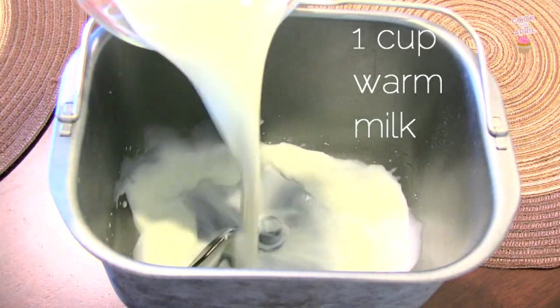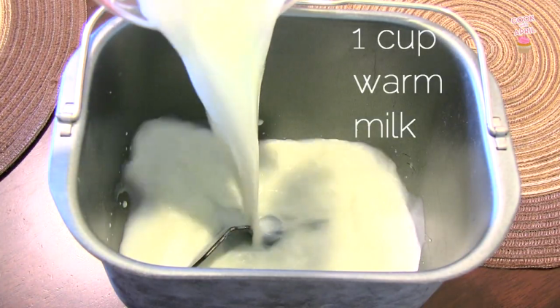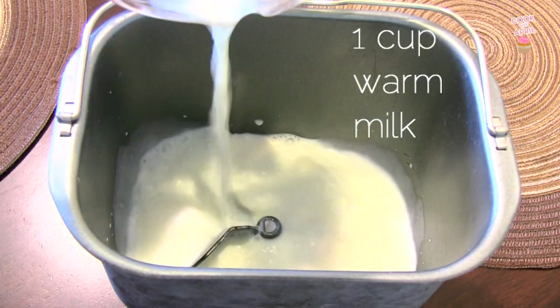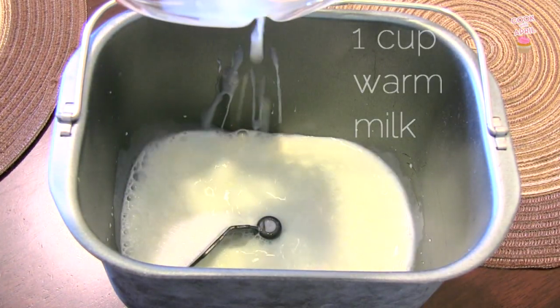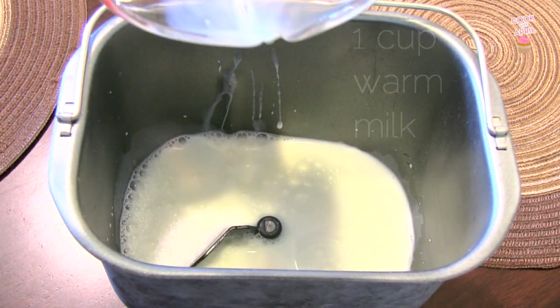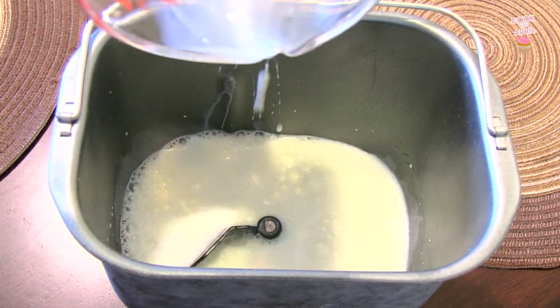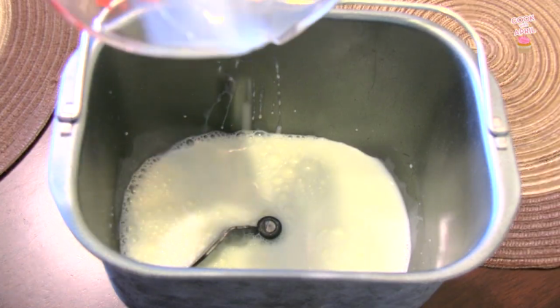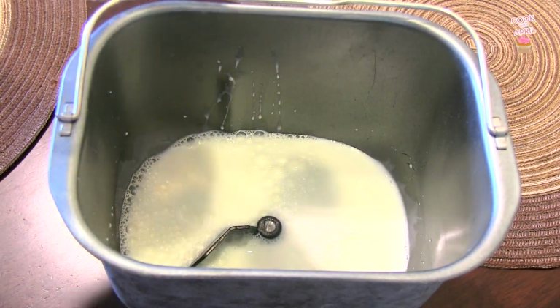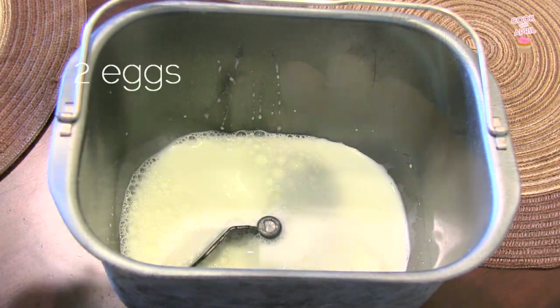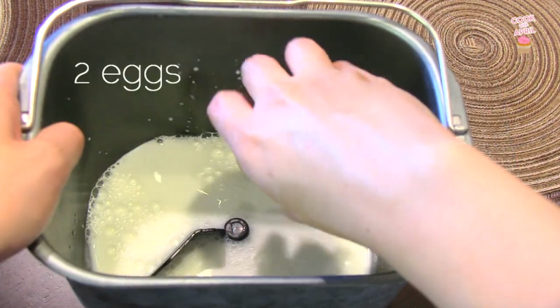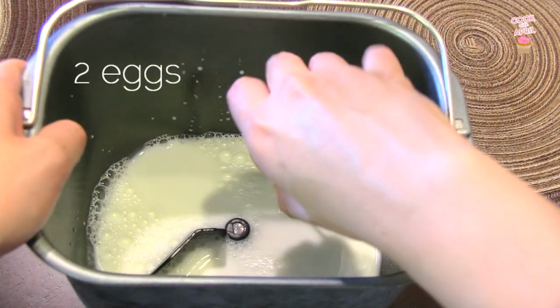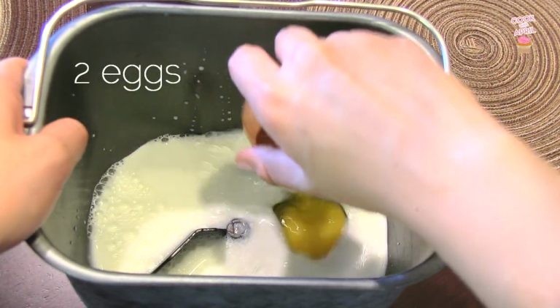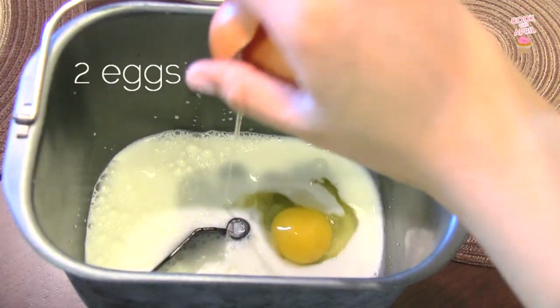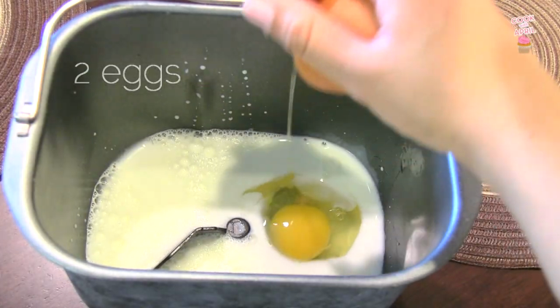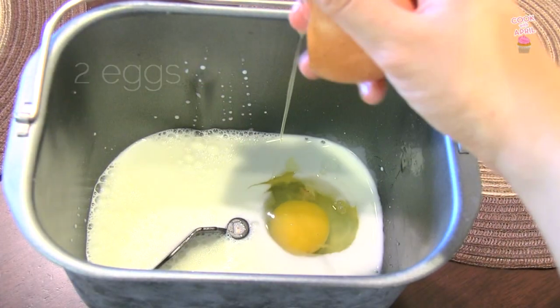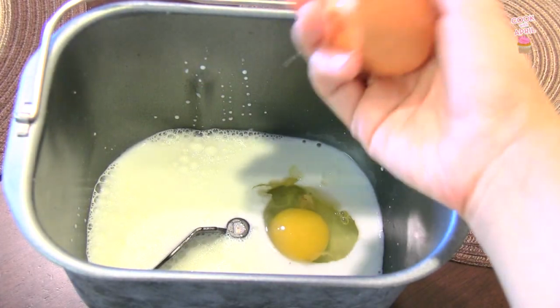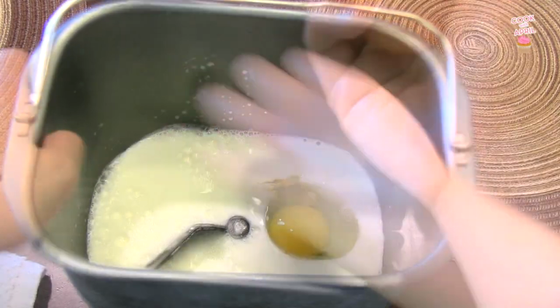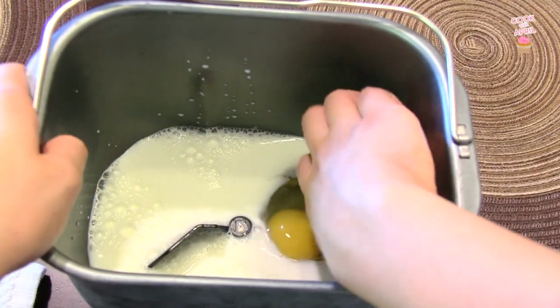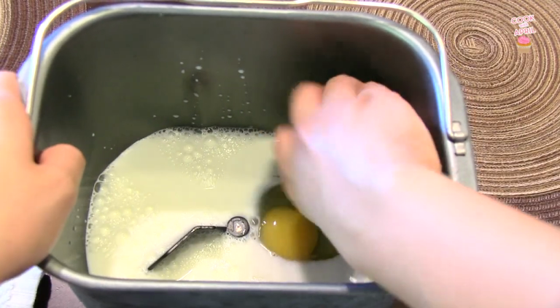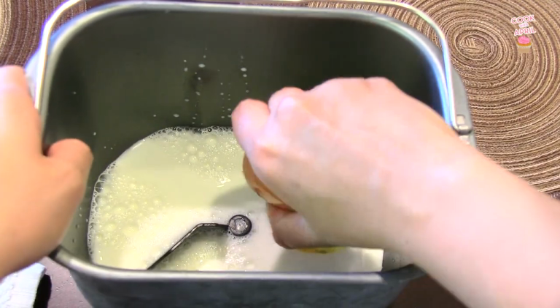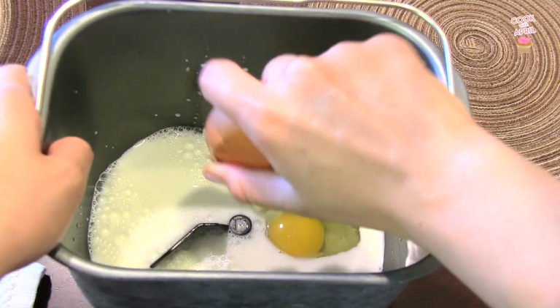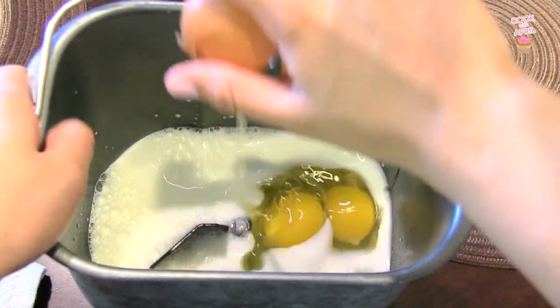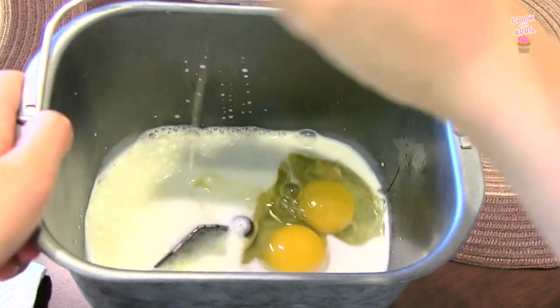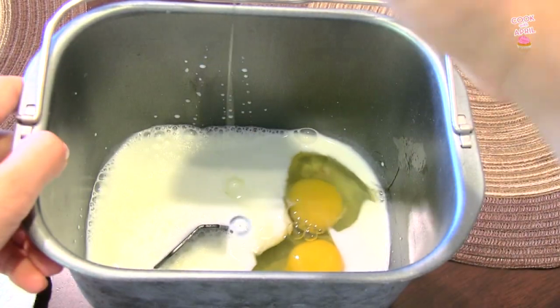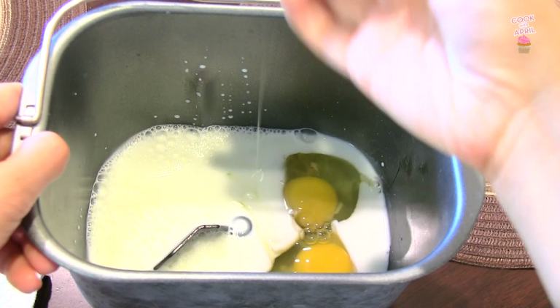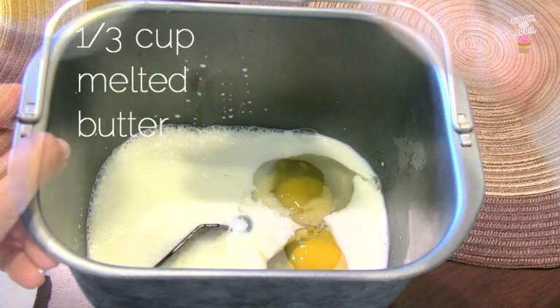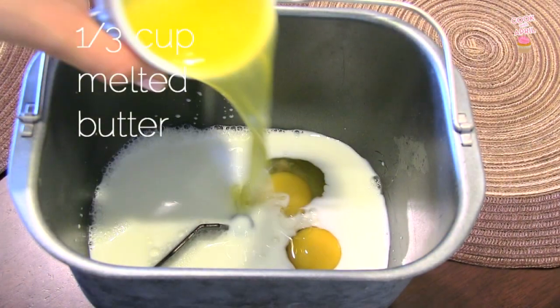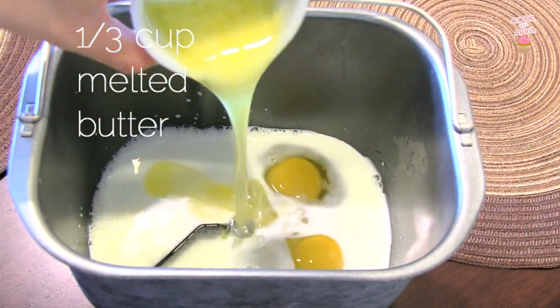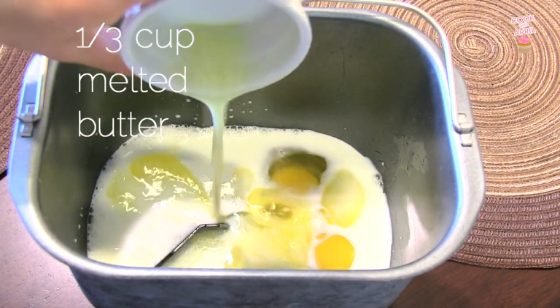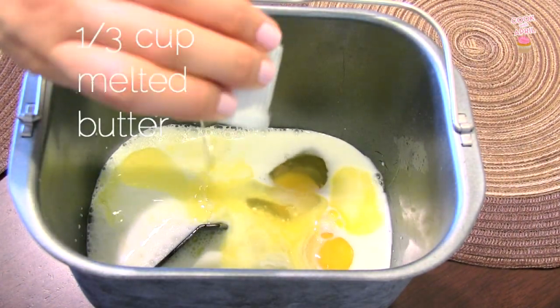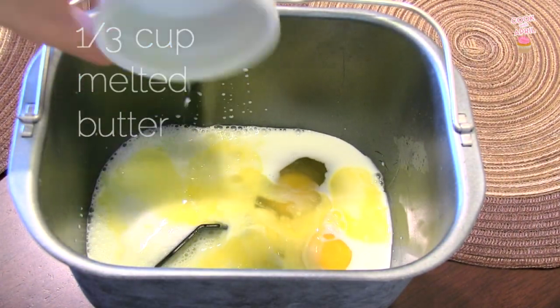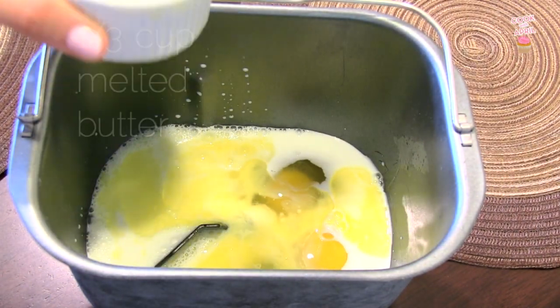Let's begin by placing one cup of warm milk in a bread machine container, or in a large bowl. Then crack two eggs. Then add a third cup of melted butter.